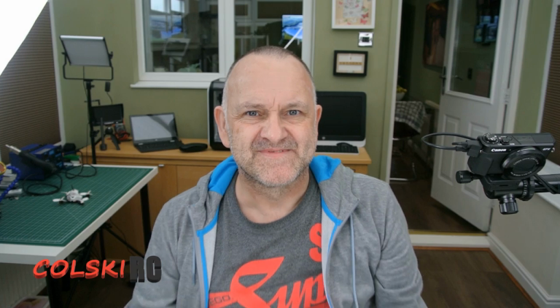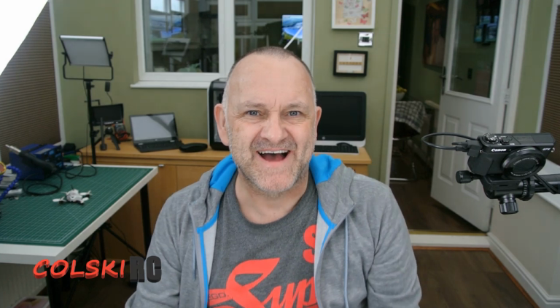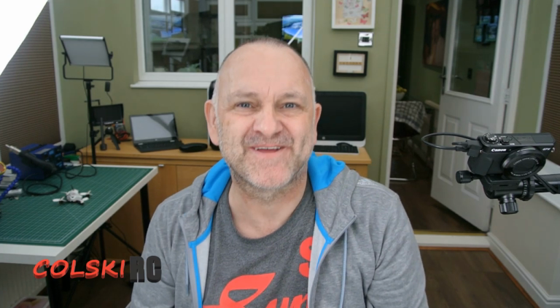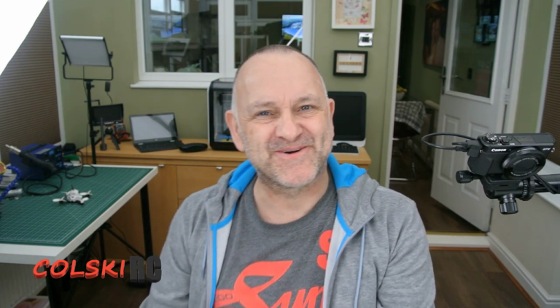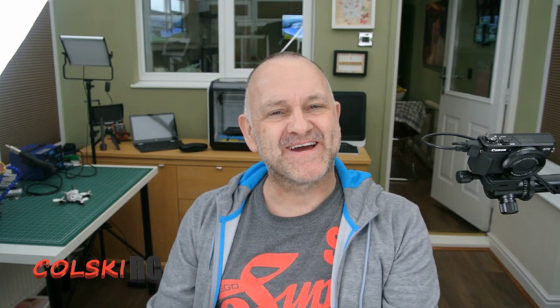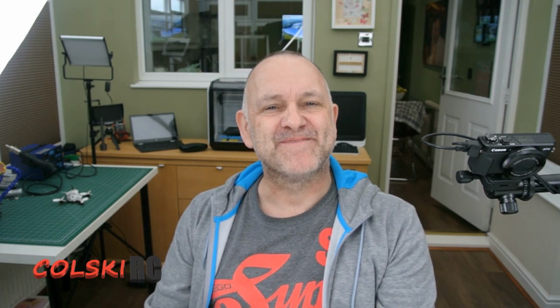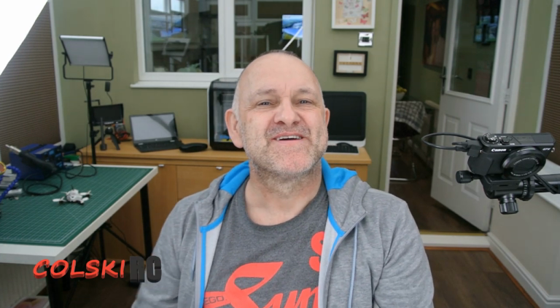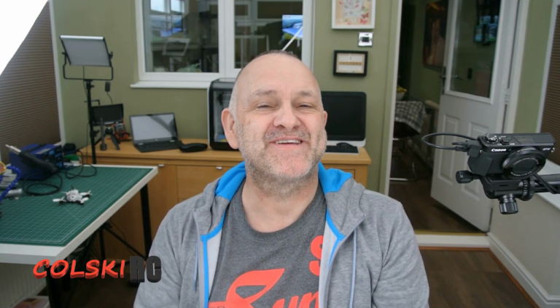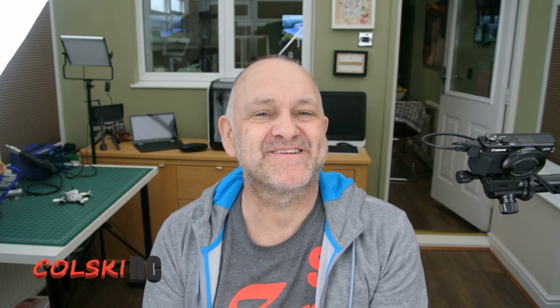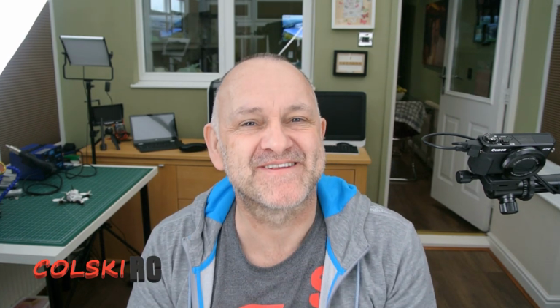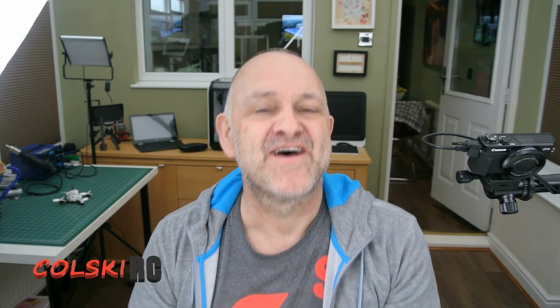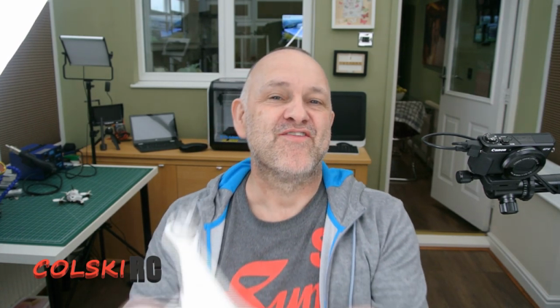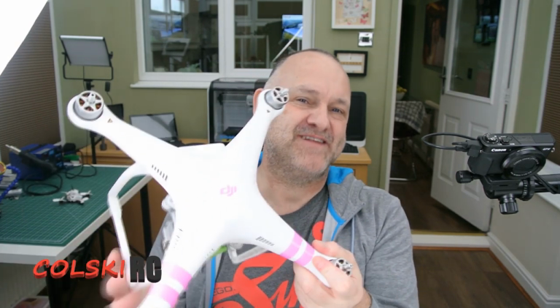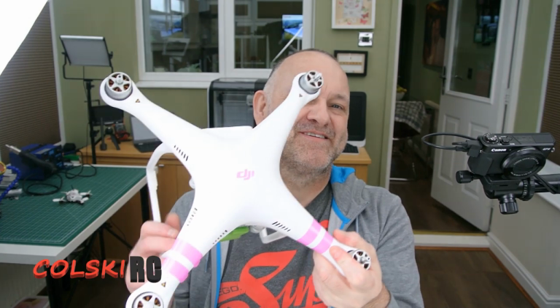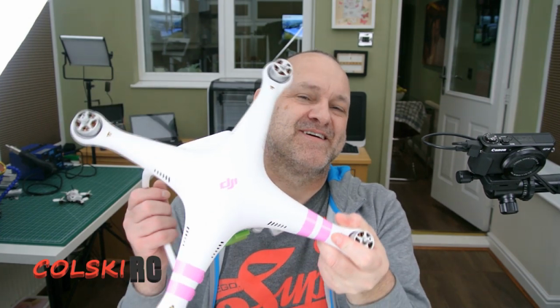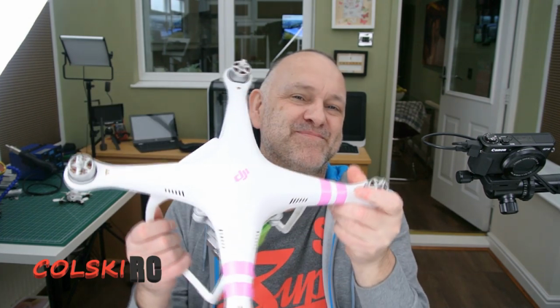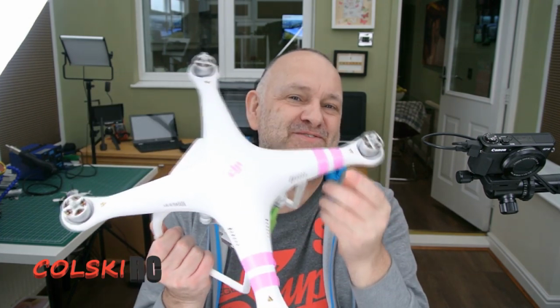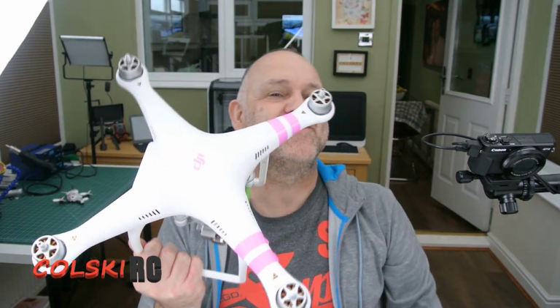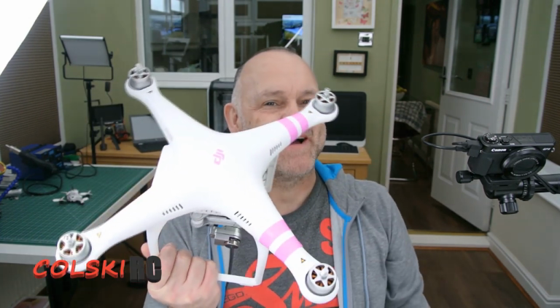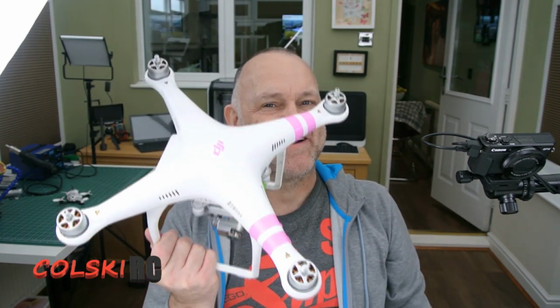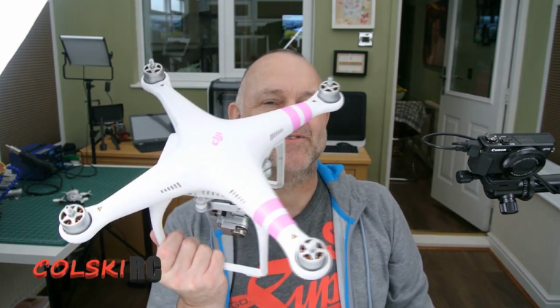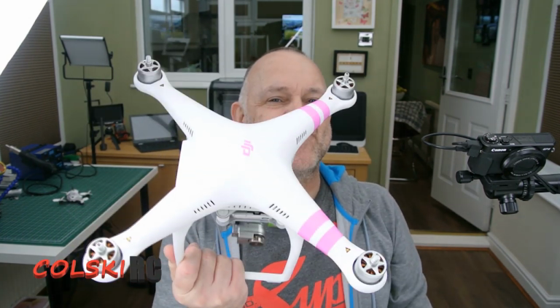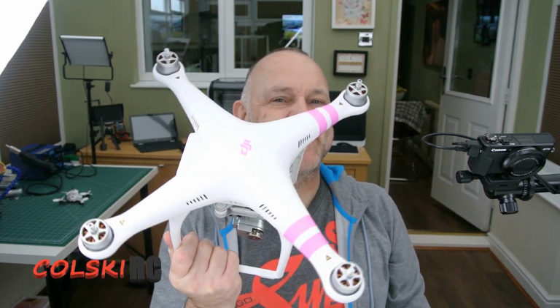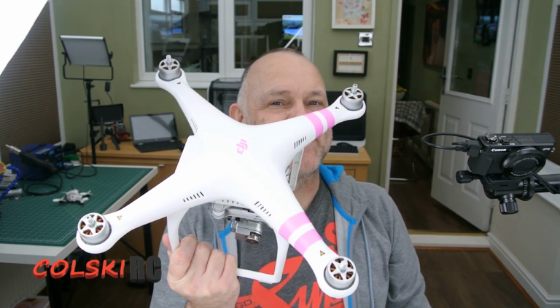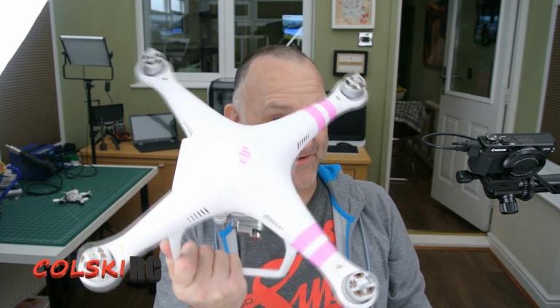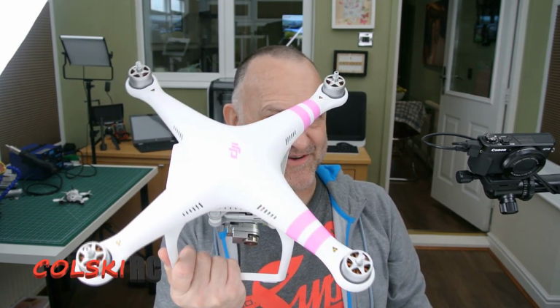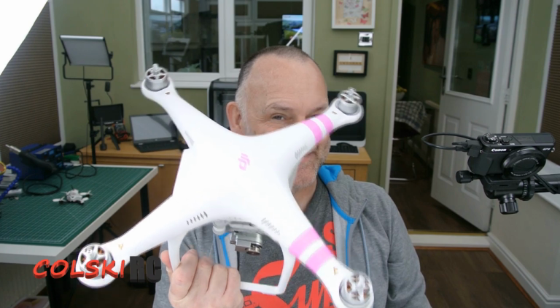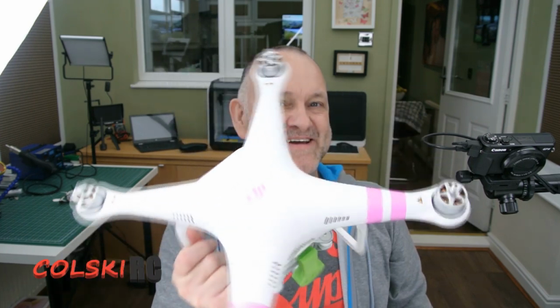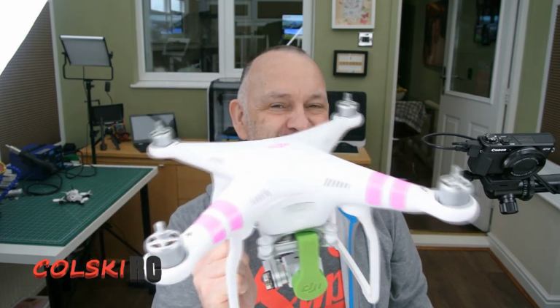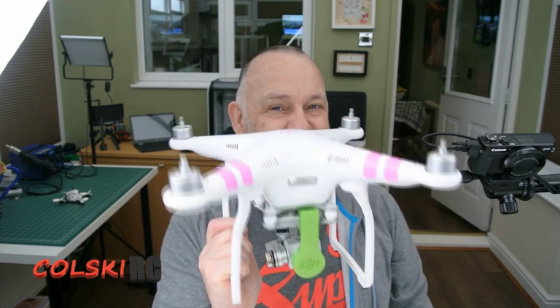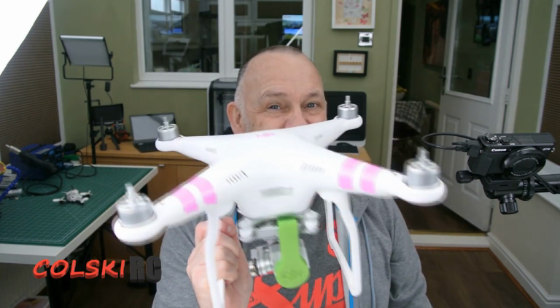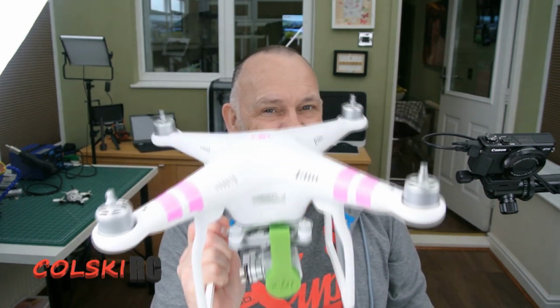Hi, welcome back to Korsky RC. As the title suggests, this is the best drone you can buy for under £200 new or used: the Phantom 3 Standard.